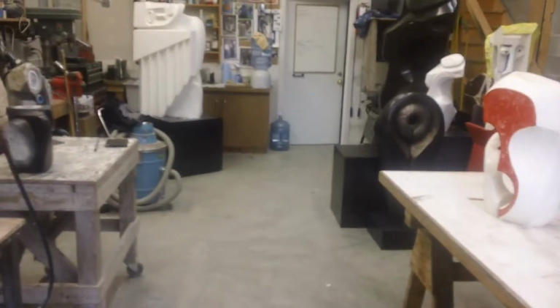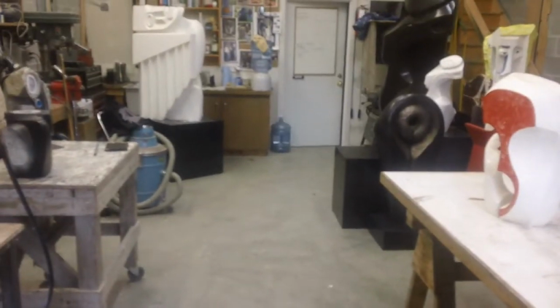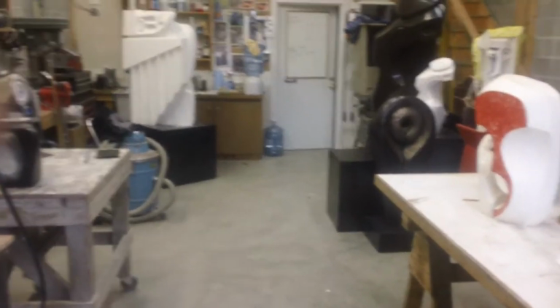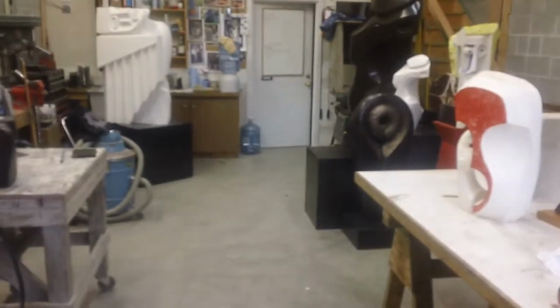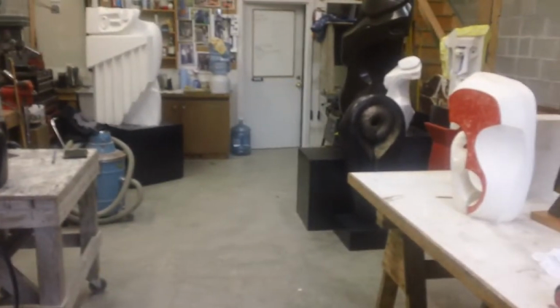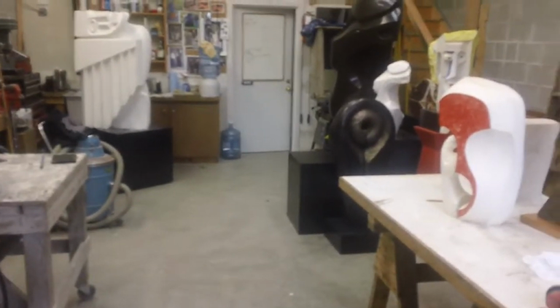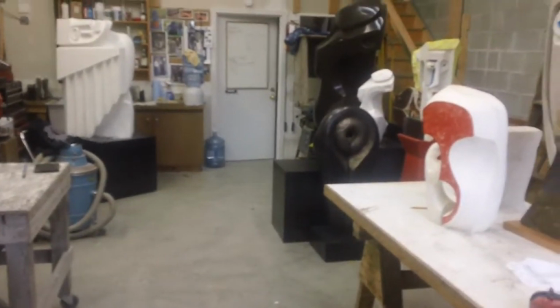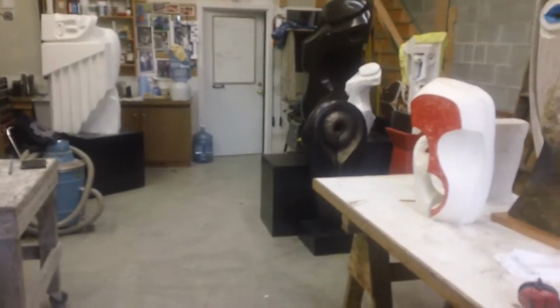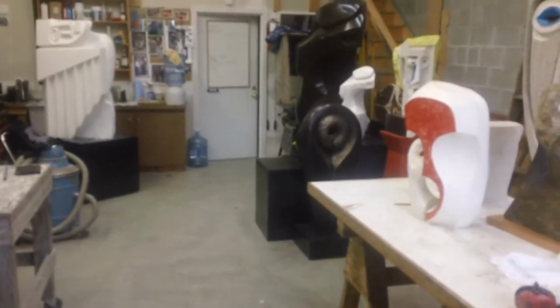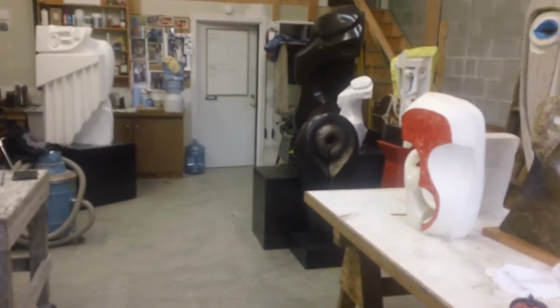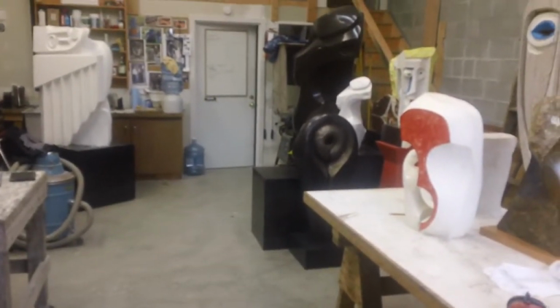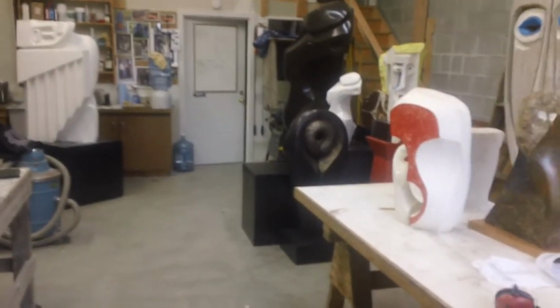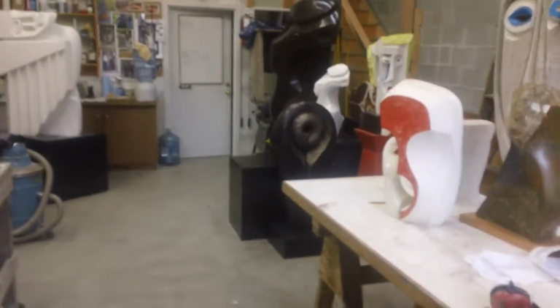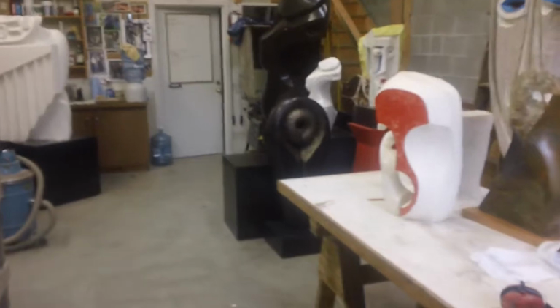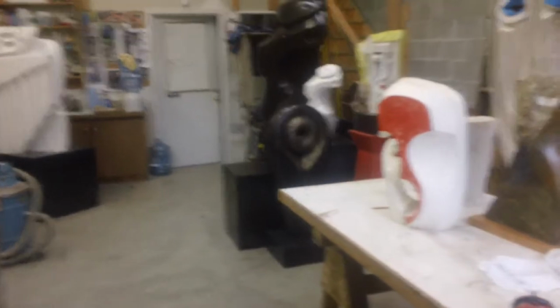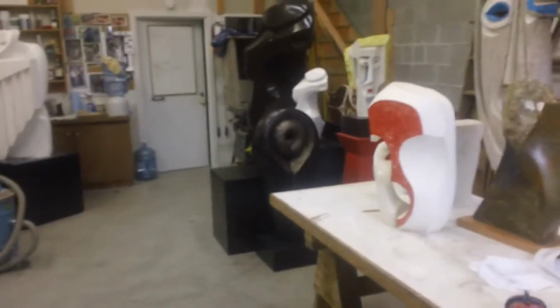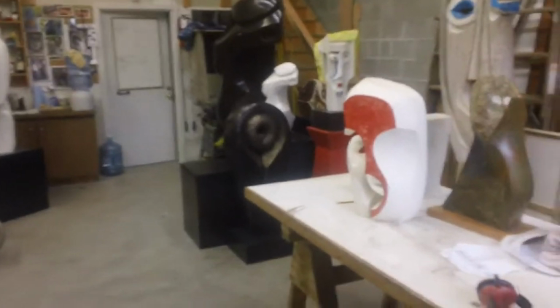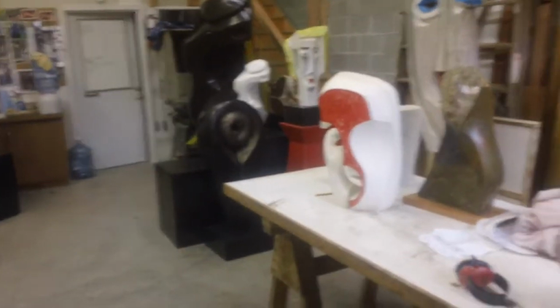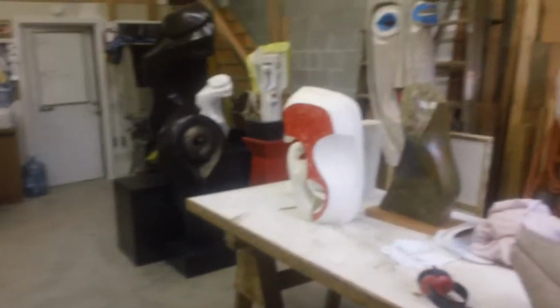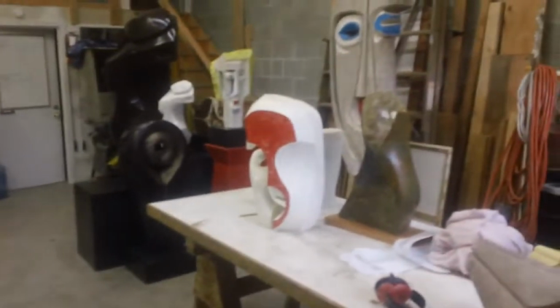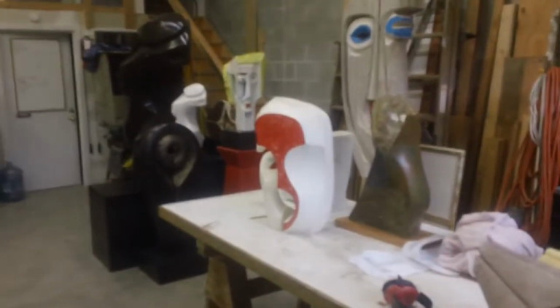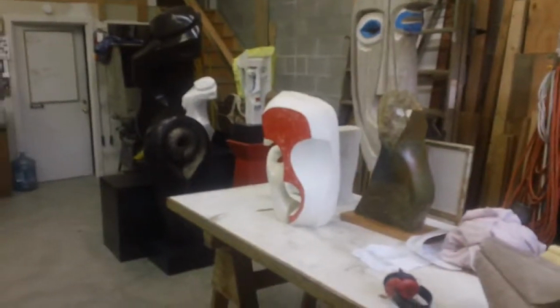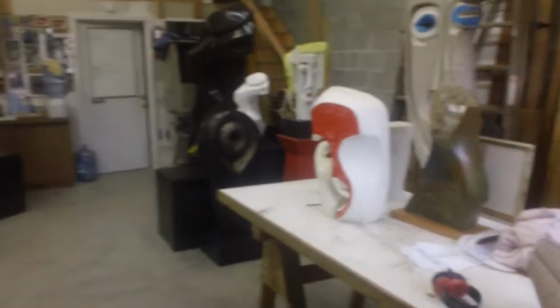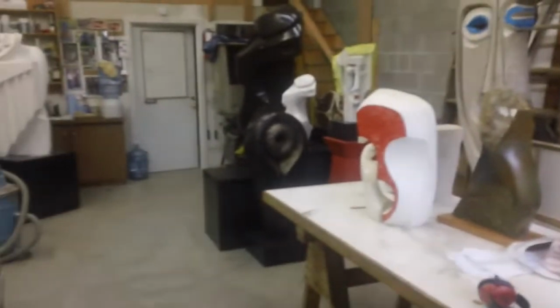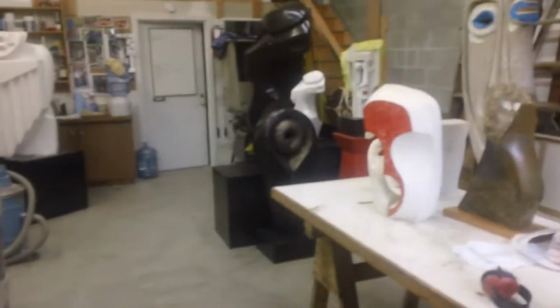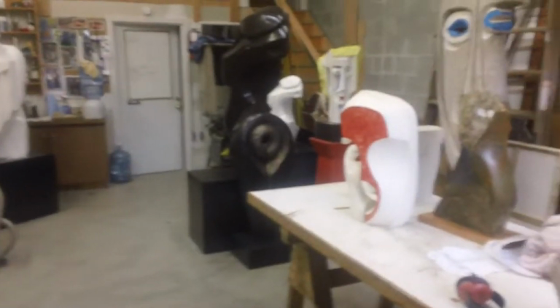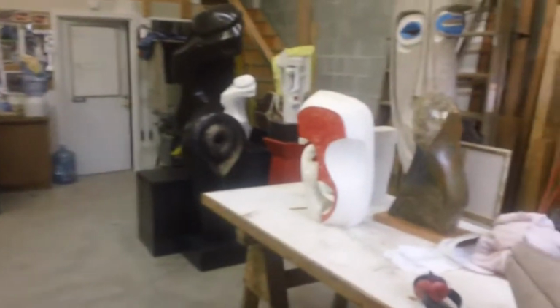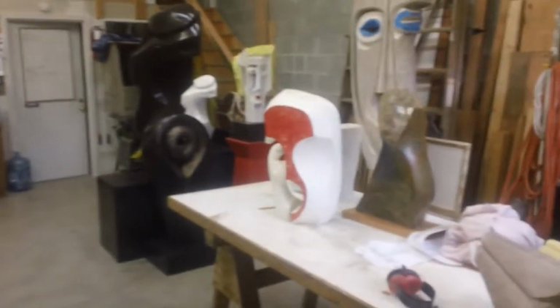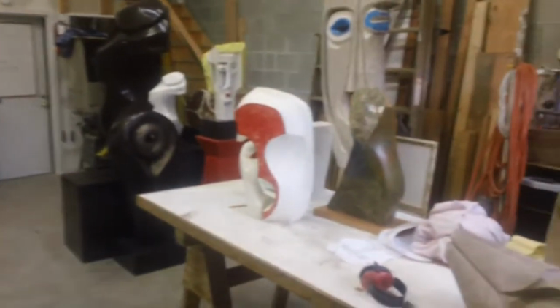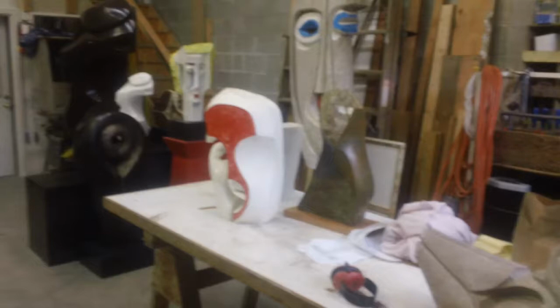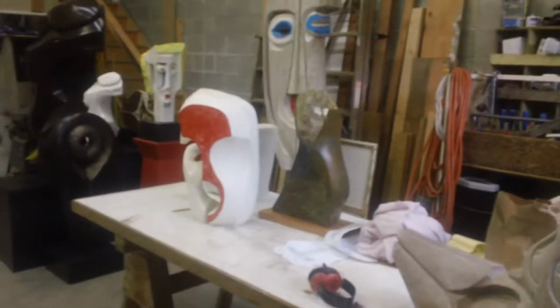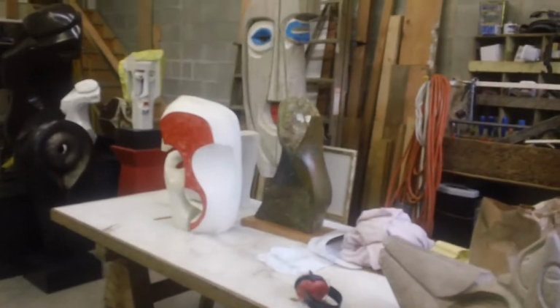Hello everyone, it's Morley Myers here at morleymyersgallery.com on Salt Spring Island. Once again, I'm going to do a quick studio tour and show you what's happening in the studio today.